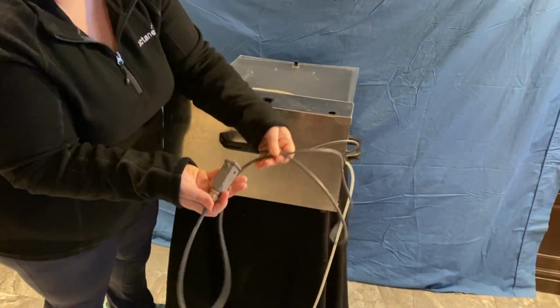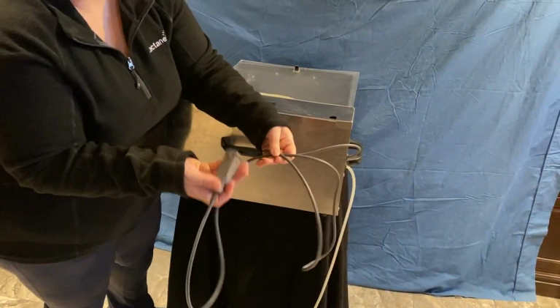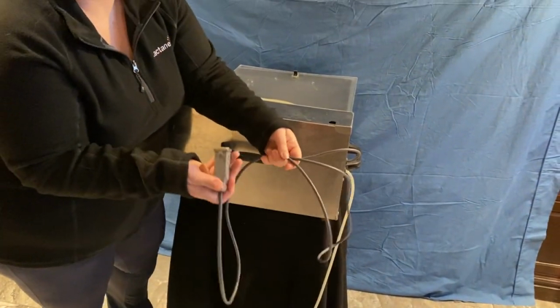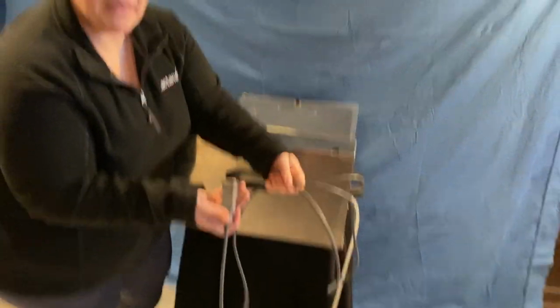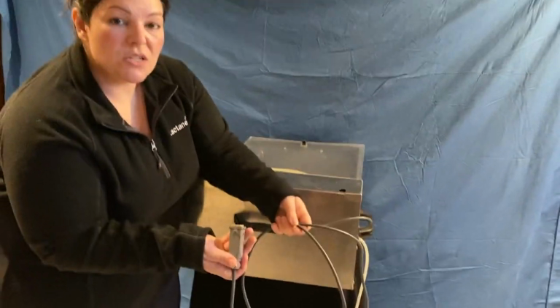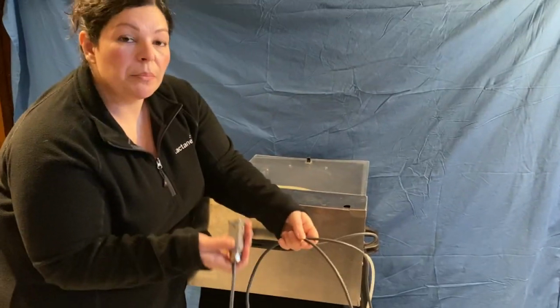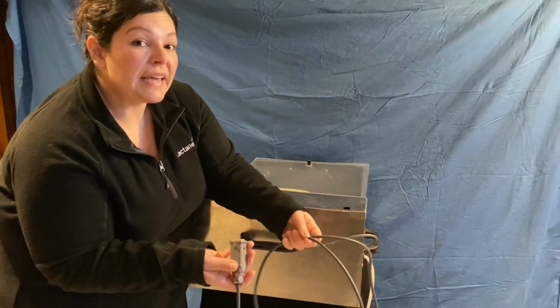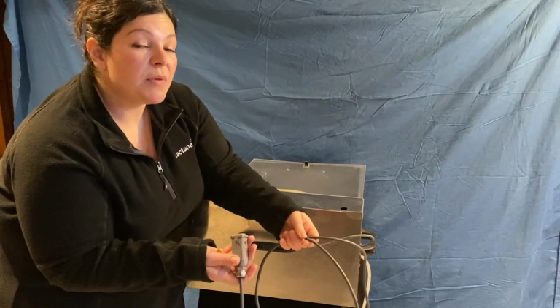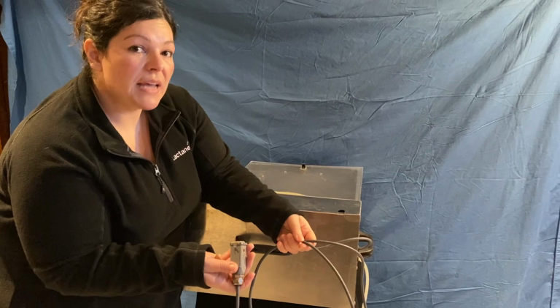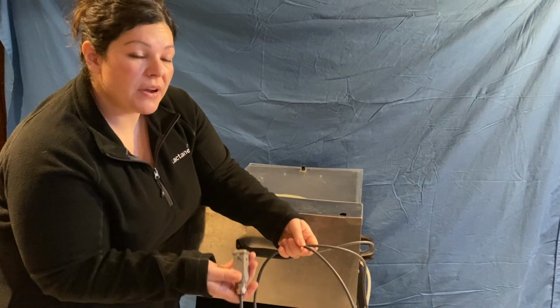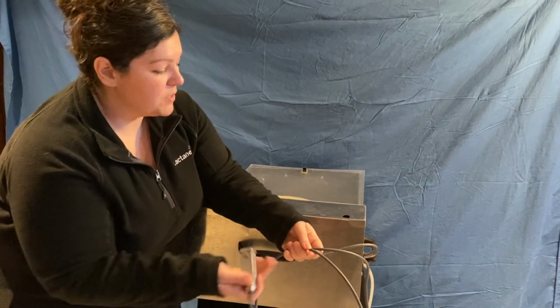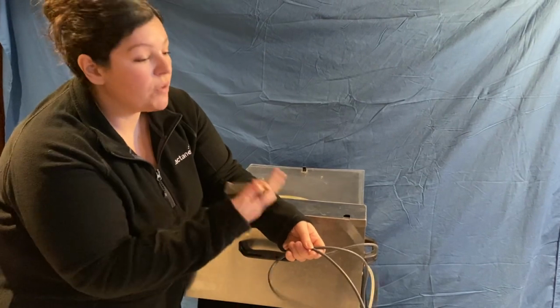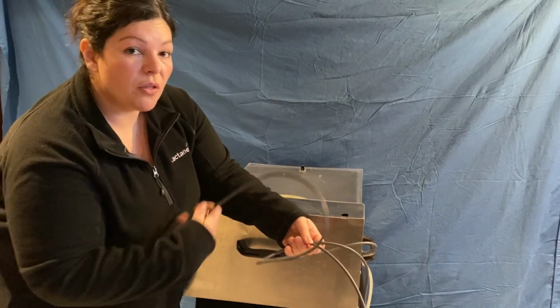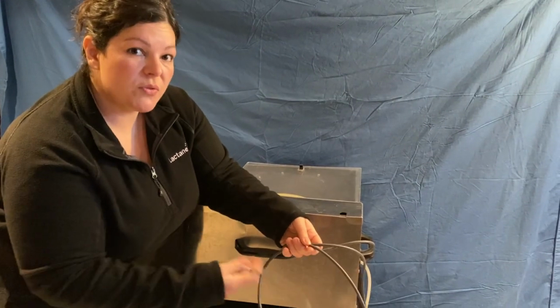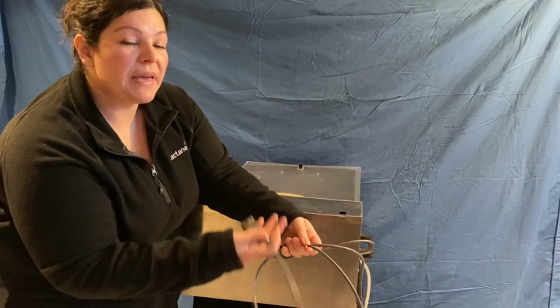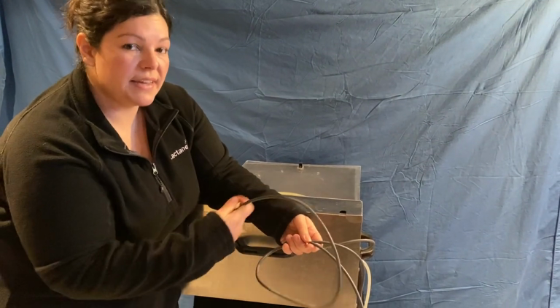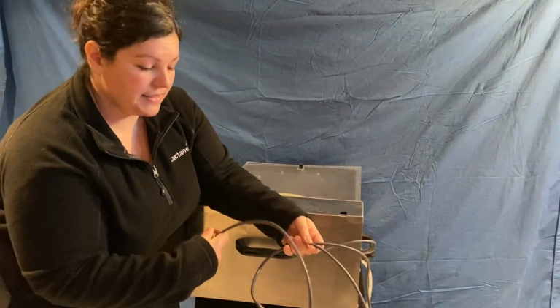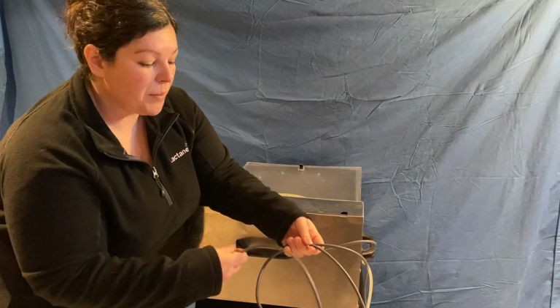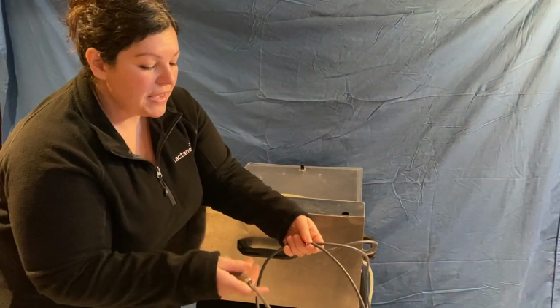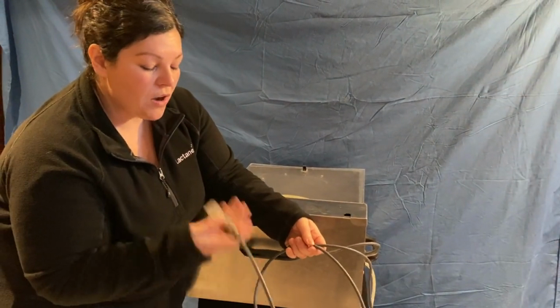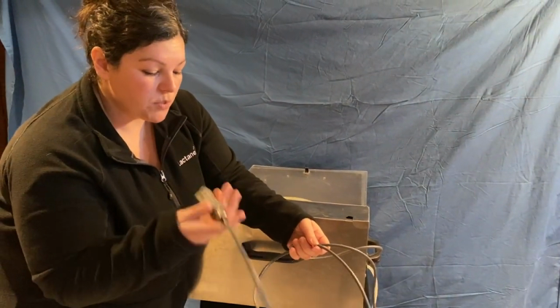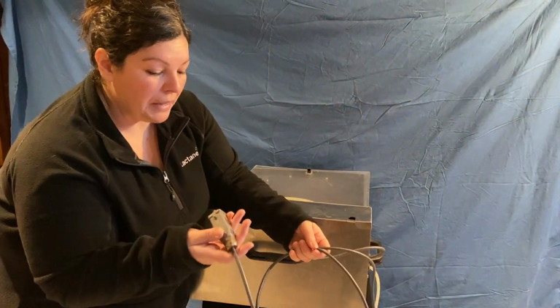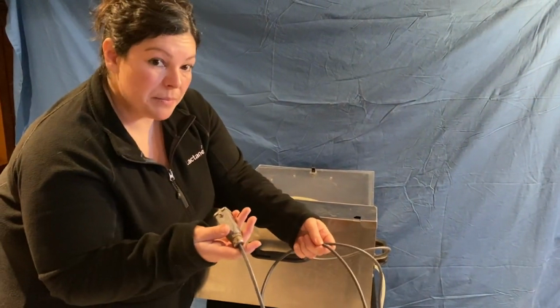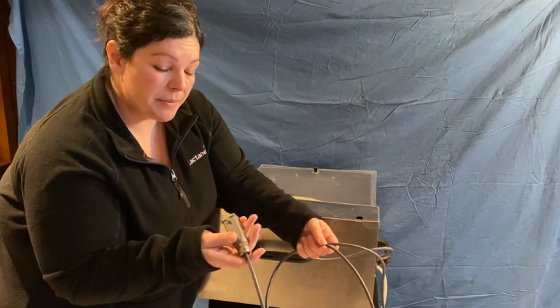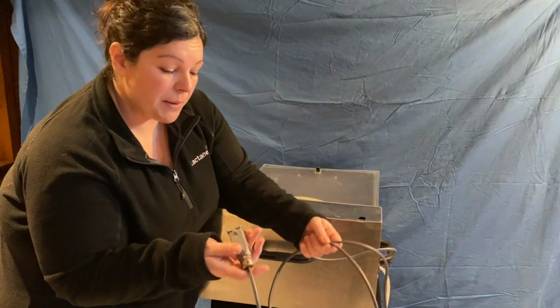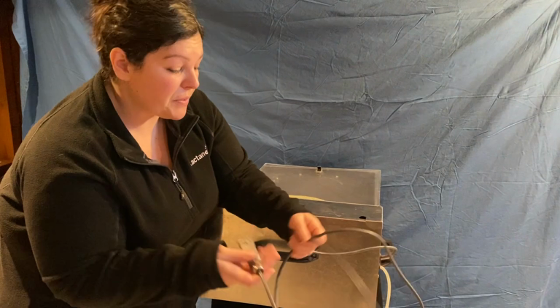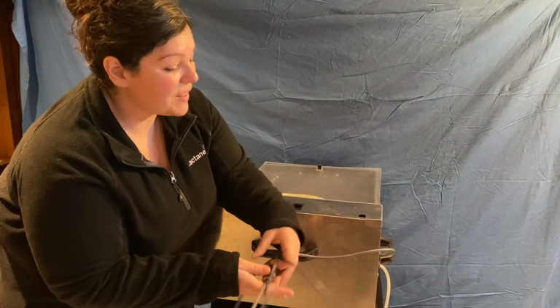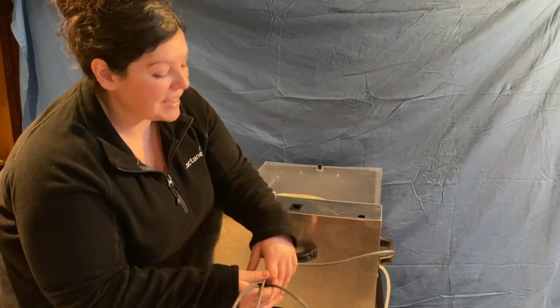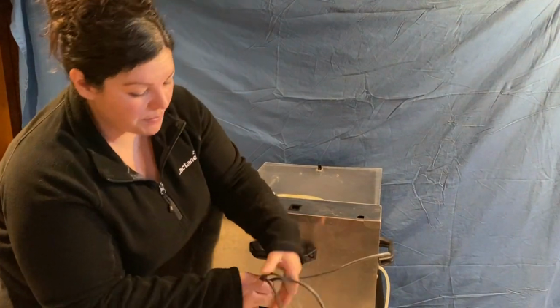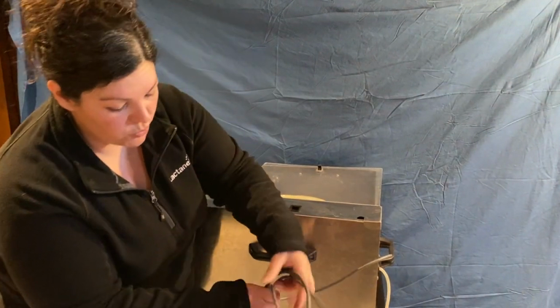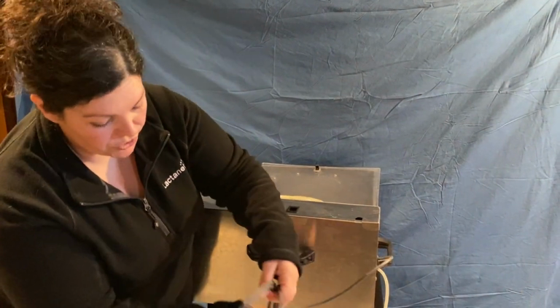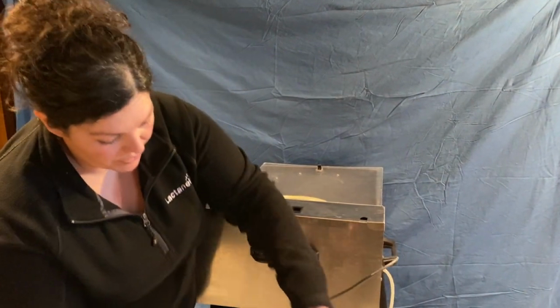I don't recommend plugging the milk sampler in until we've gone through some basic setup. Plugging the milk sampler in is going to be one of the last steps that you will do.